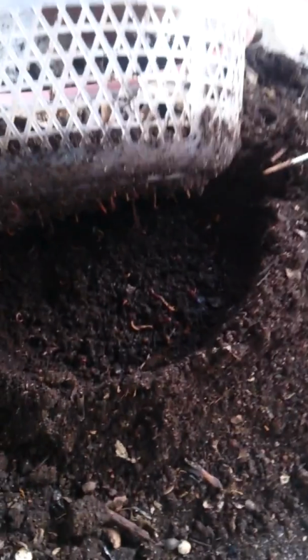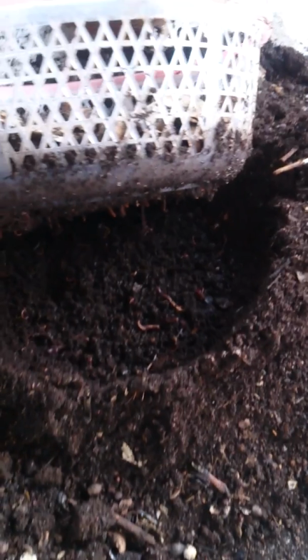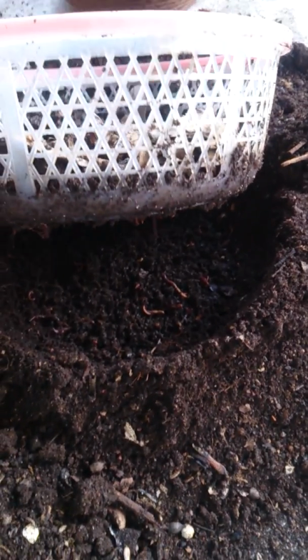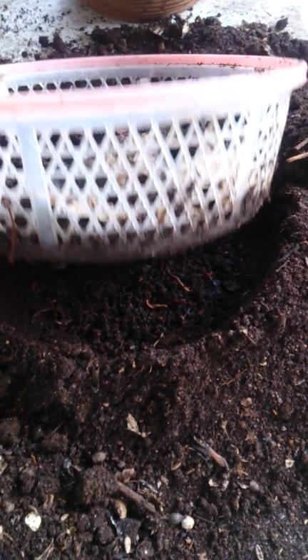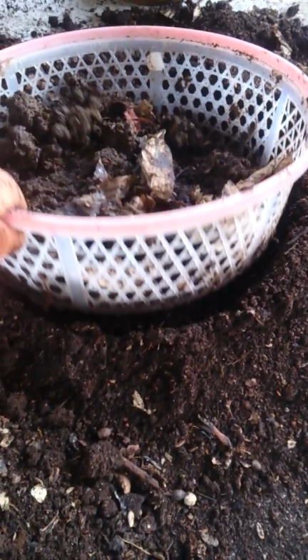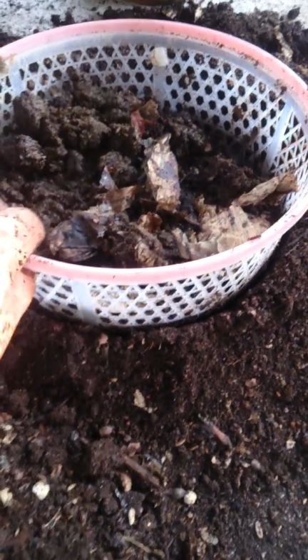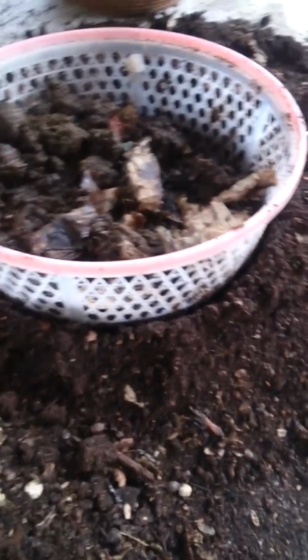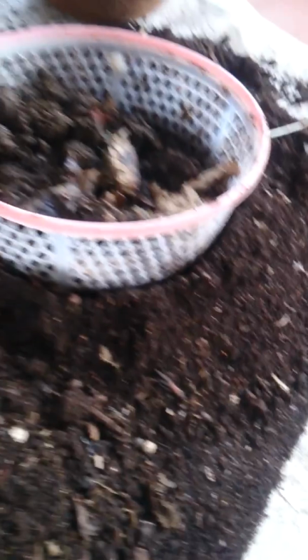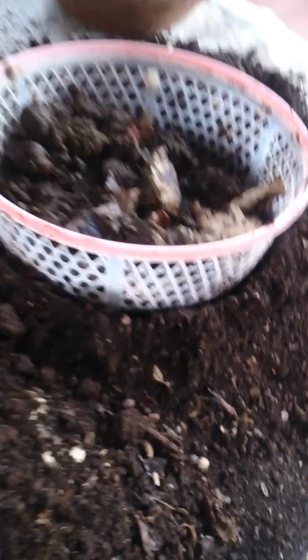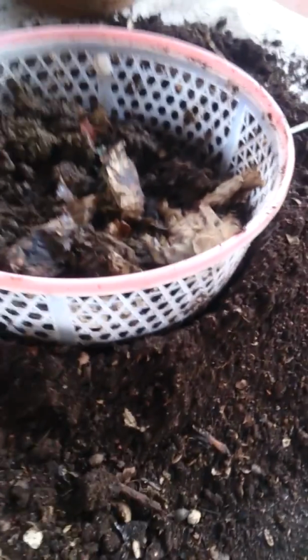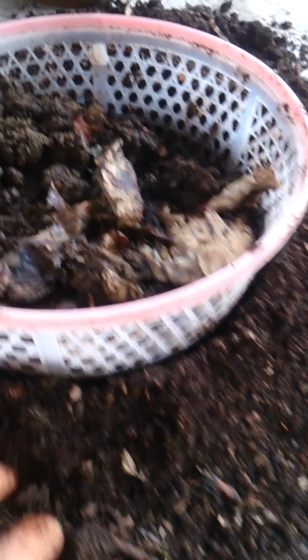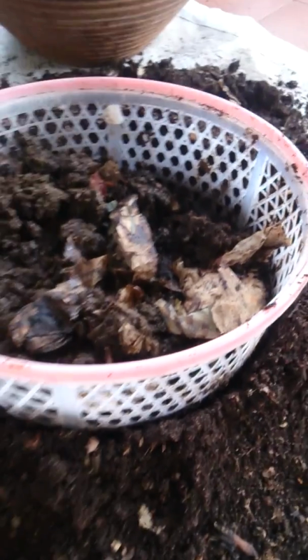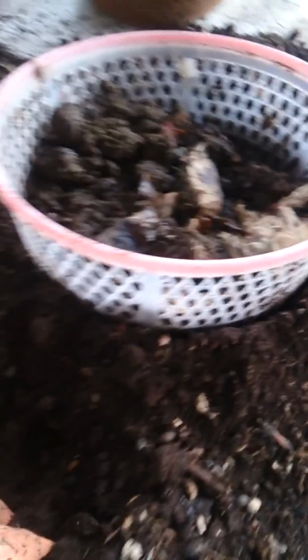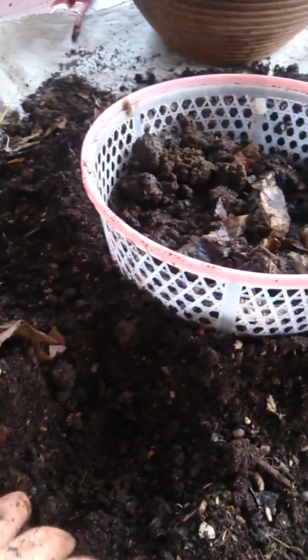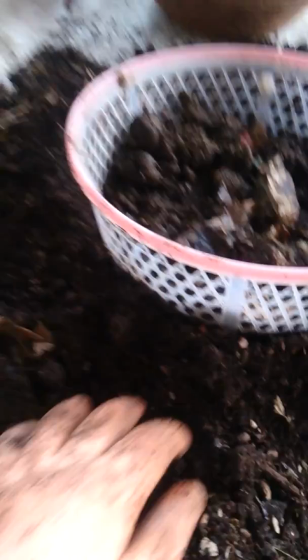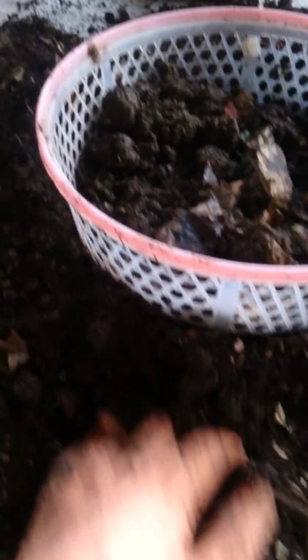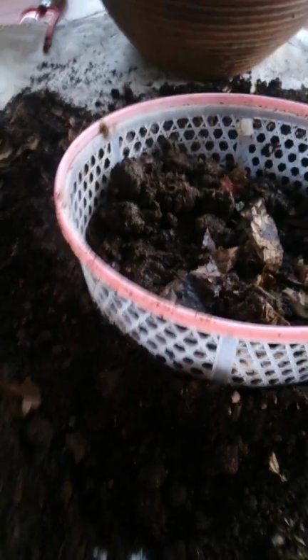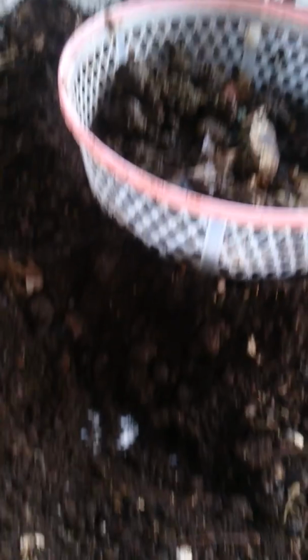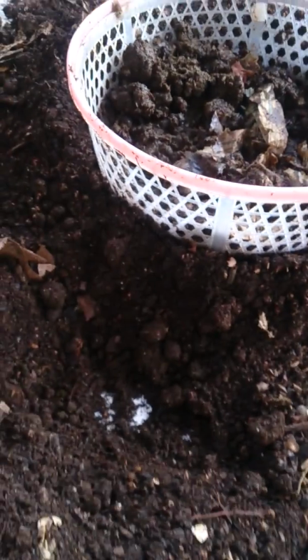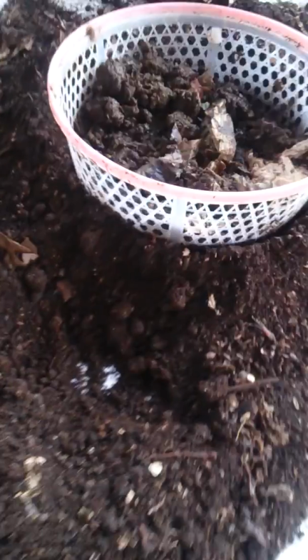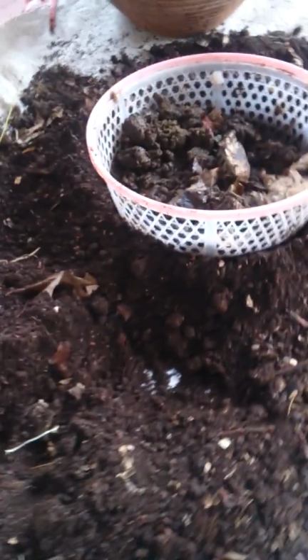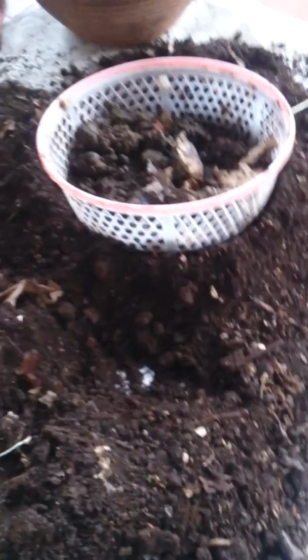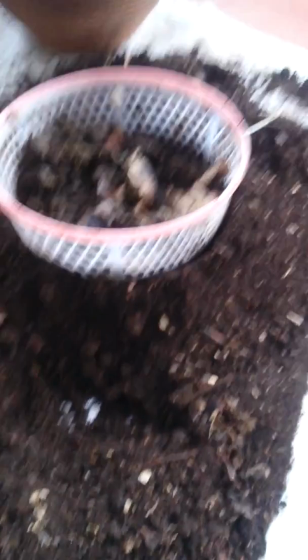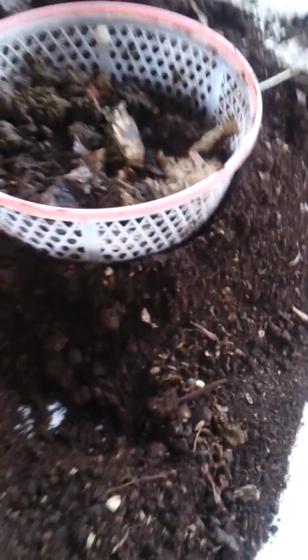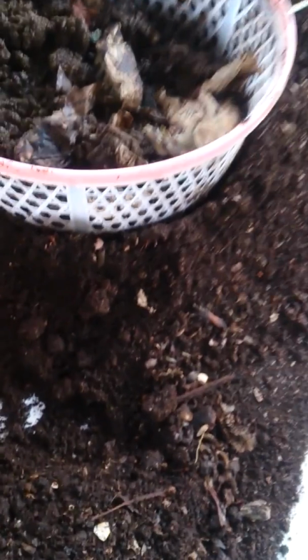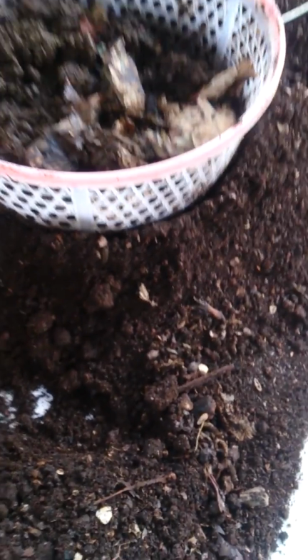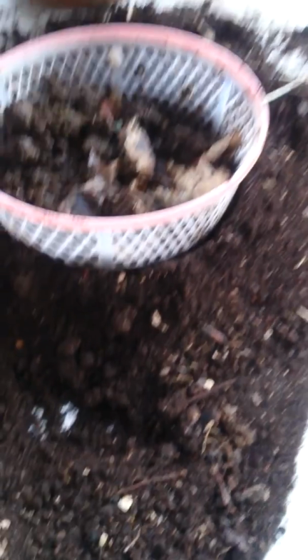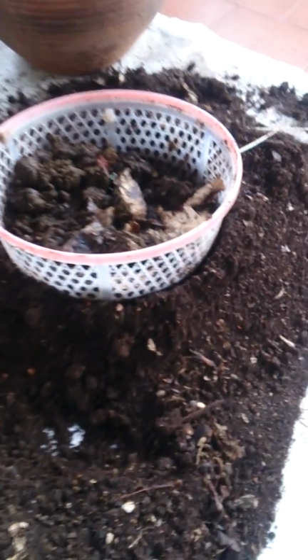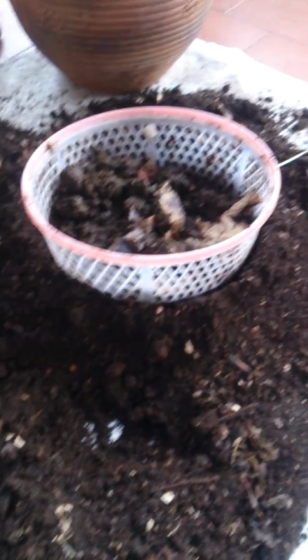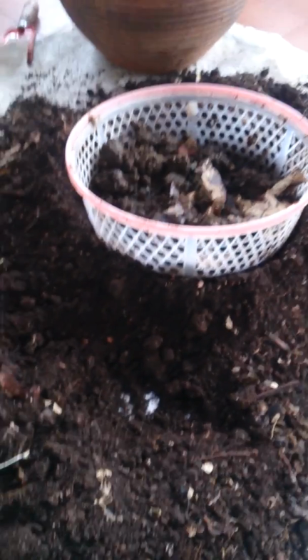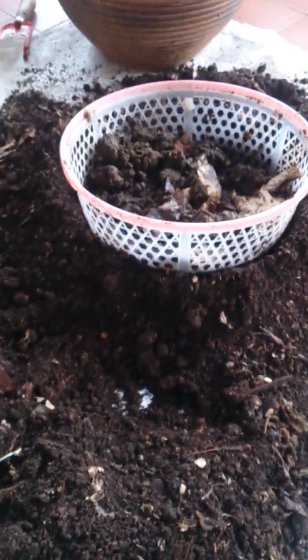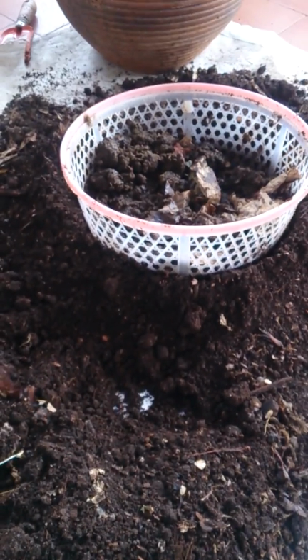So this is a wonderful way of separating the earthworms from the castings, and the earthworms can go back to another round of composting. Ciao!